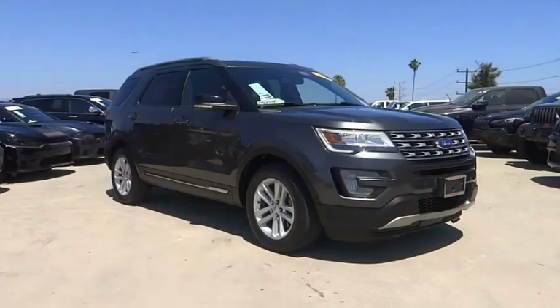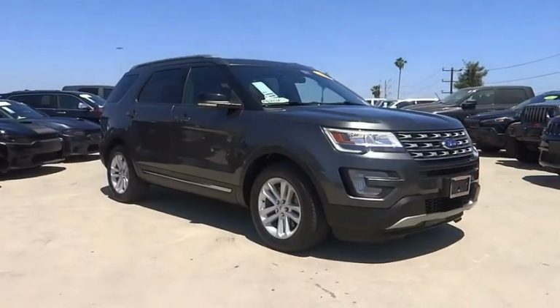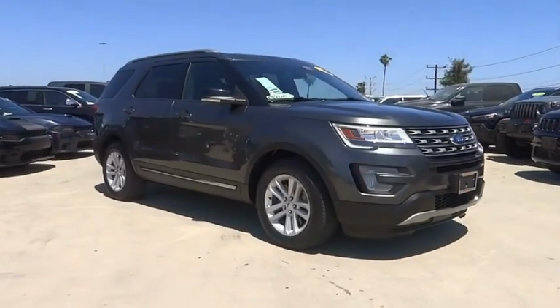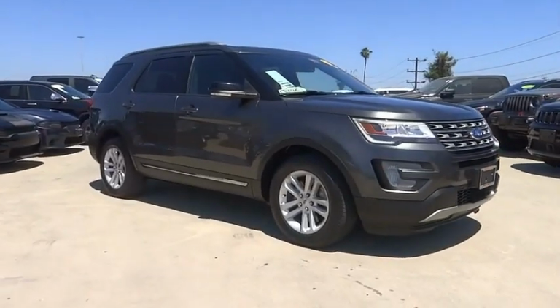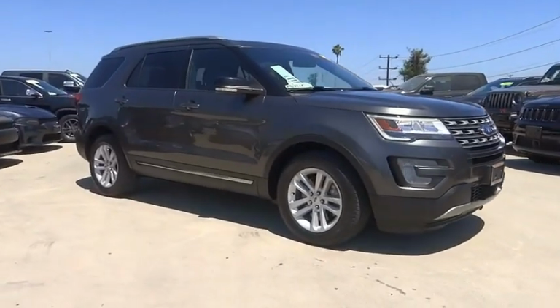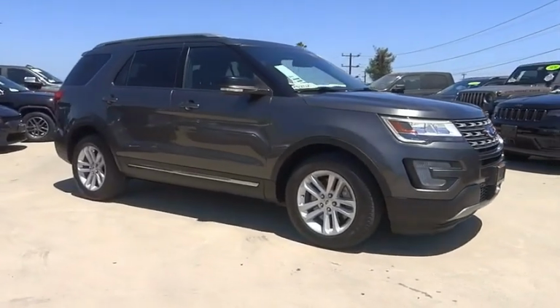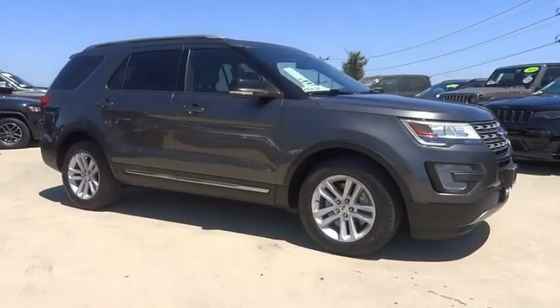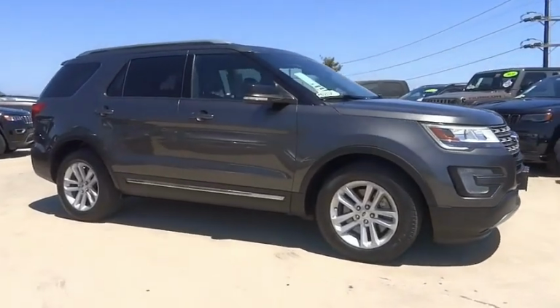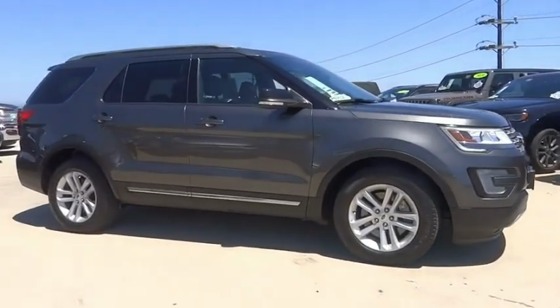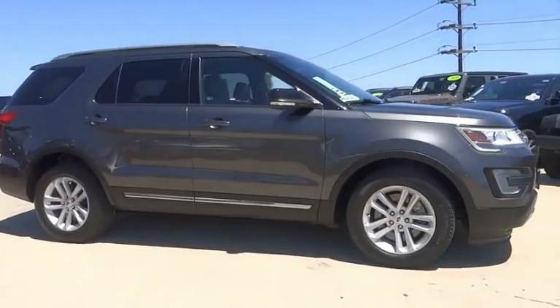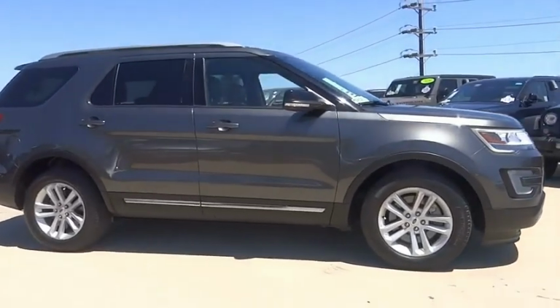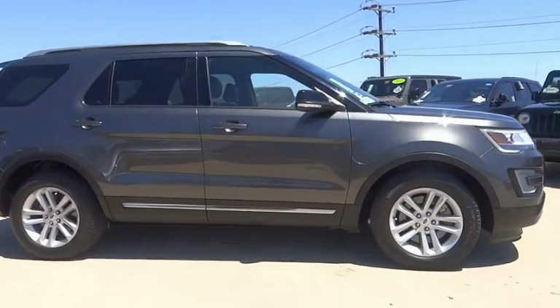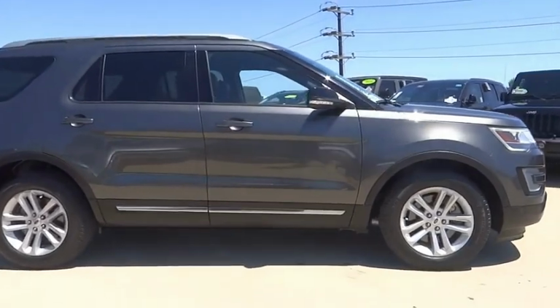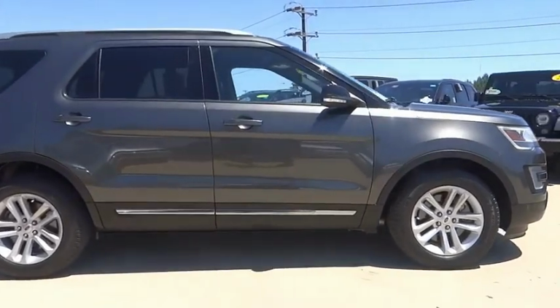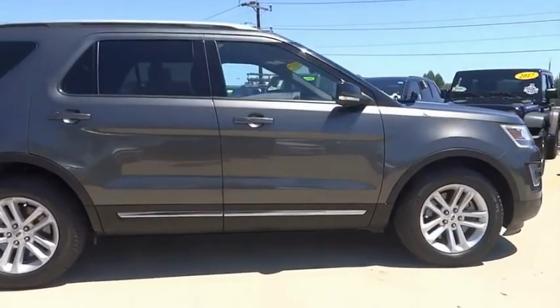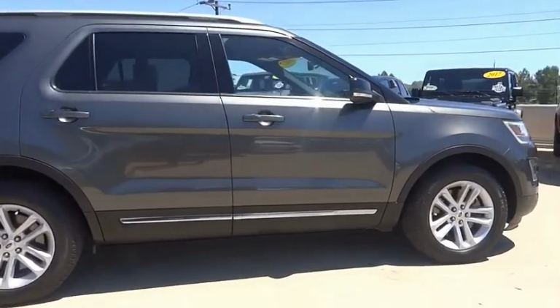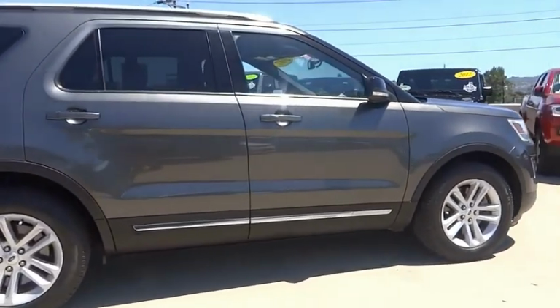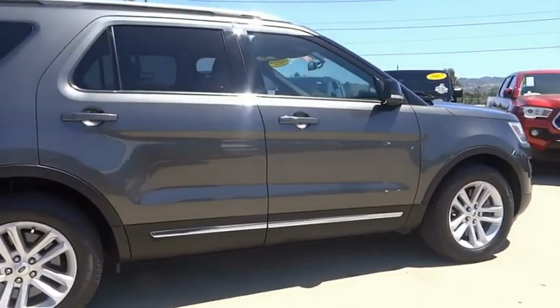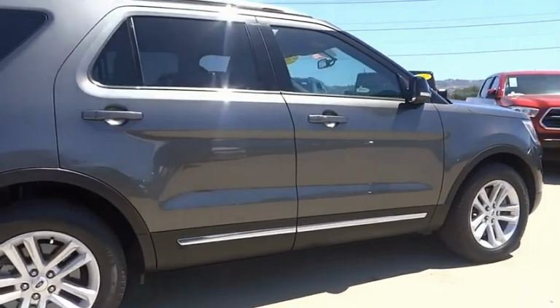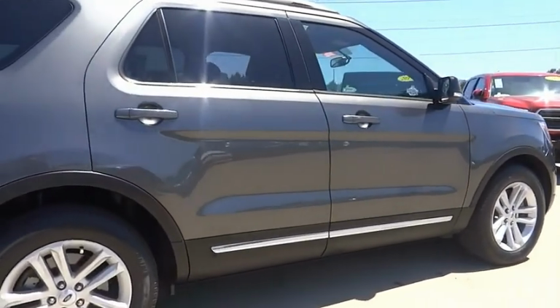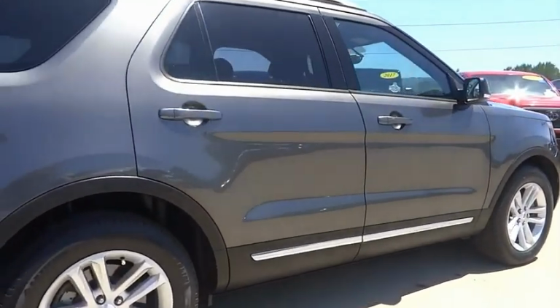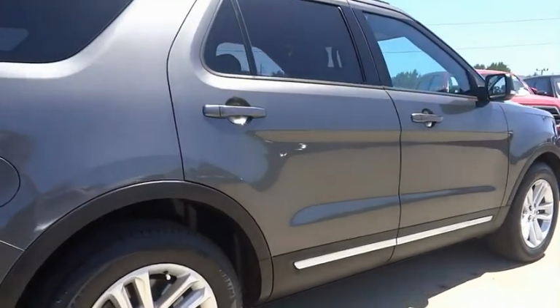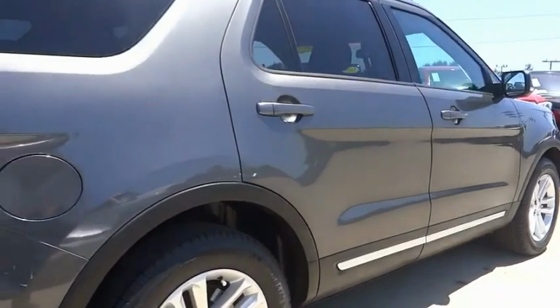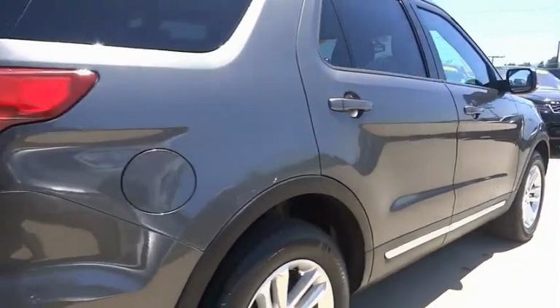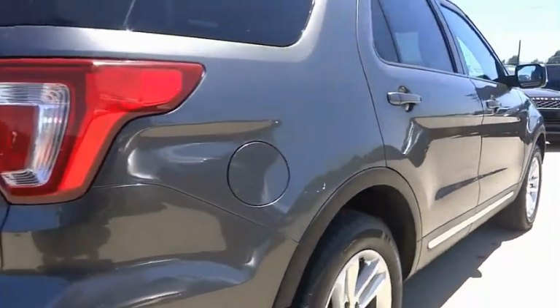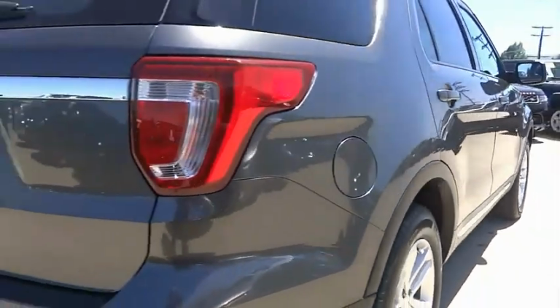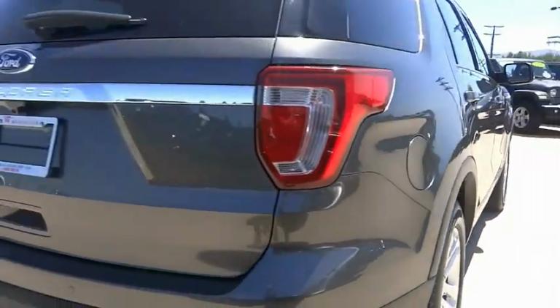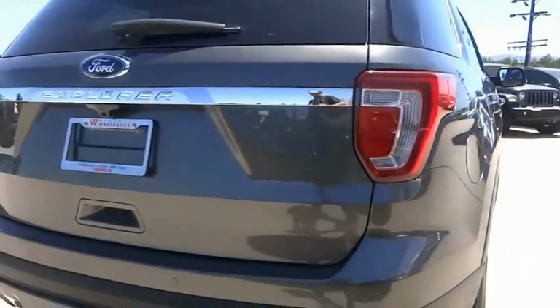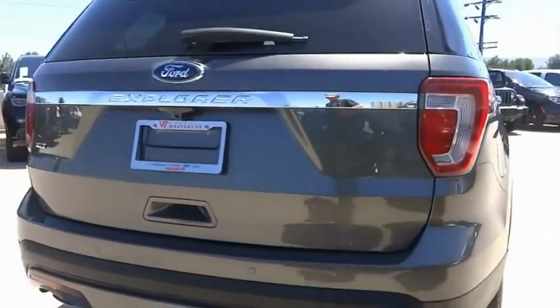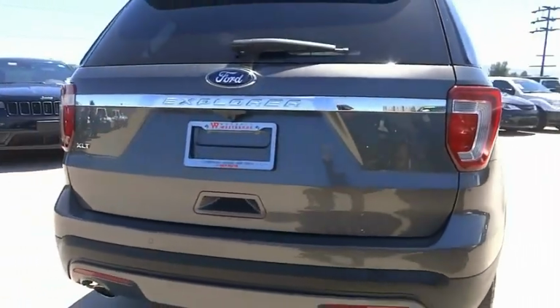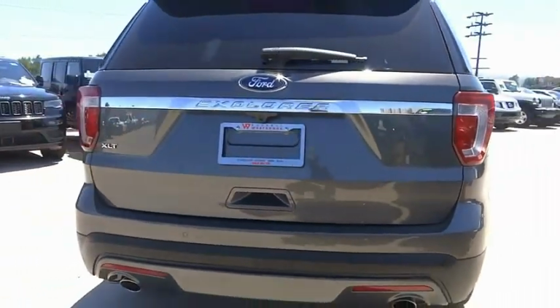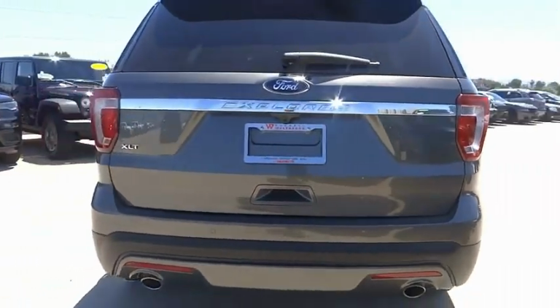Take a ride in the 2017 Explorer. You've got a lot of capabilities to call on in a Ford Explorer. Don't underestimate your choices. This vehicle has less than 55,000 miles. Here are some of this vehicle's great options.